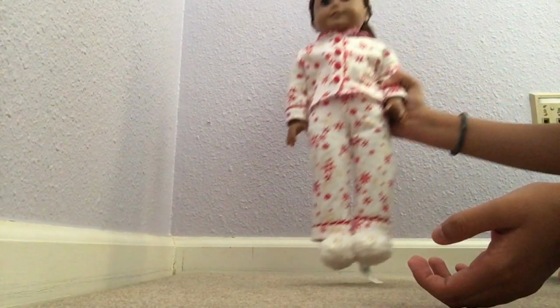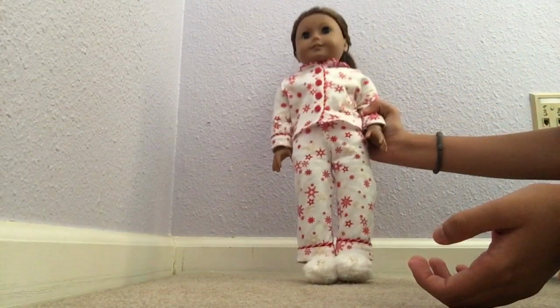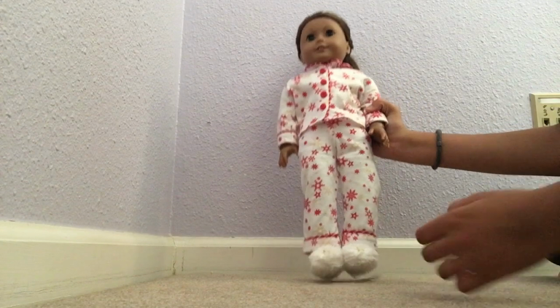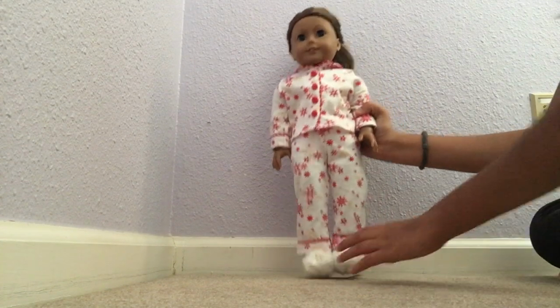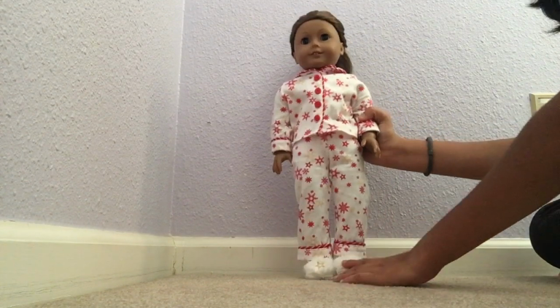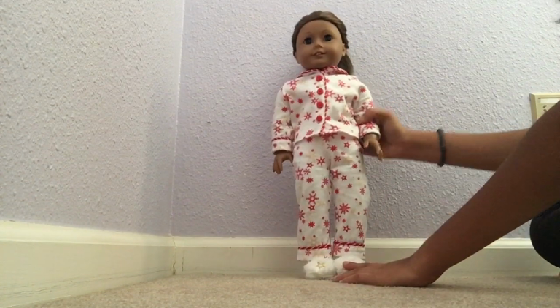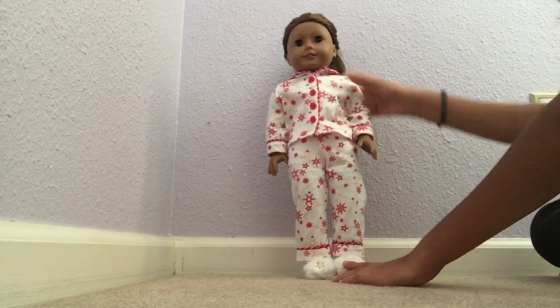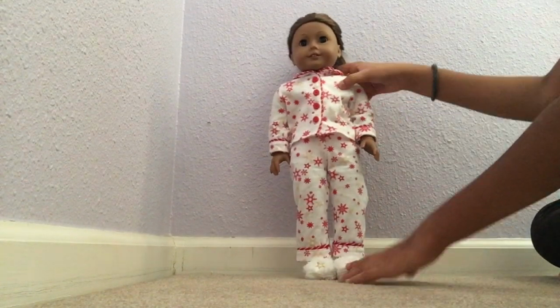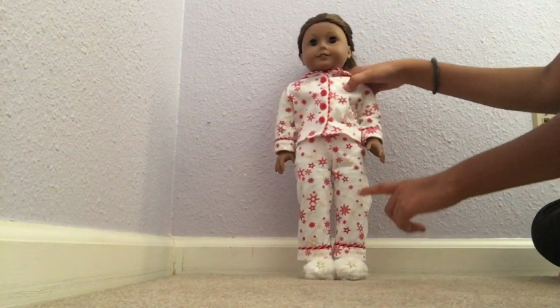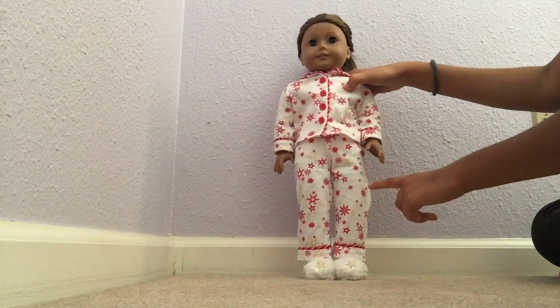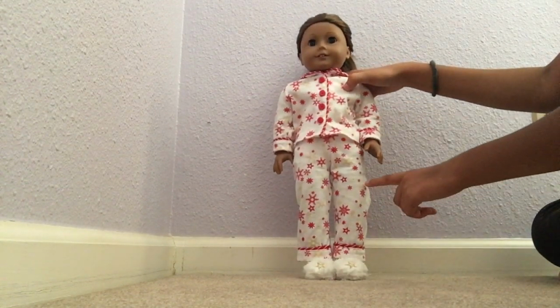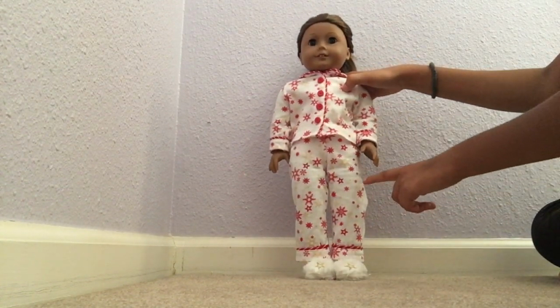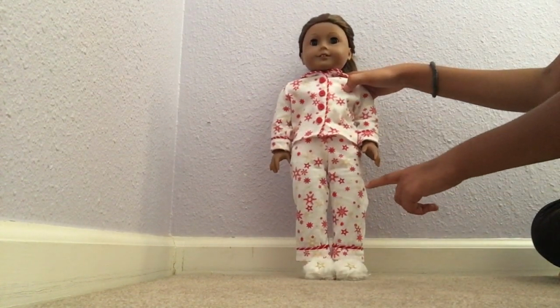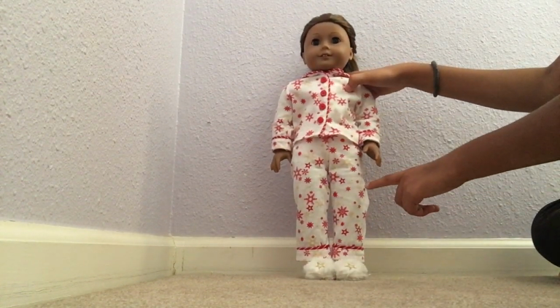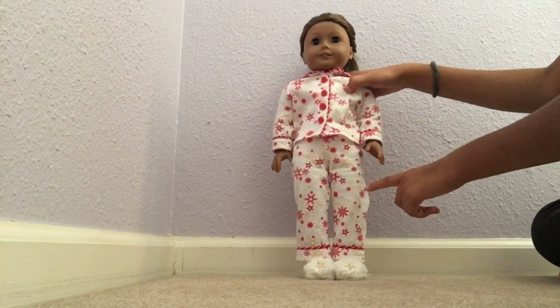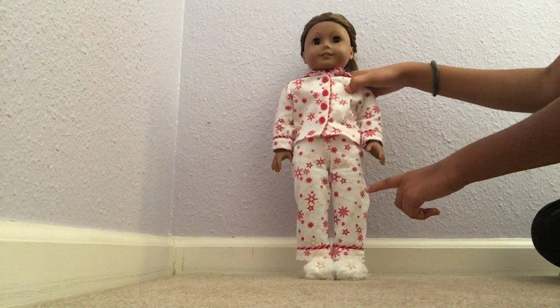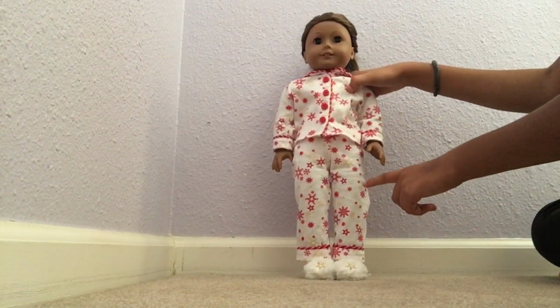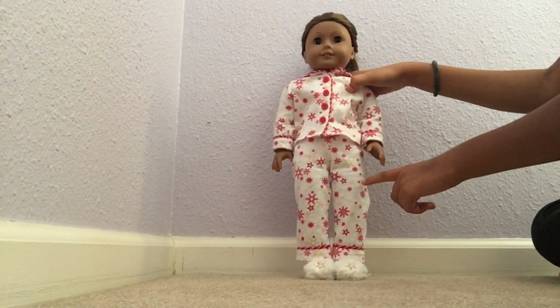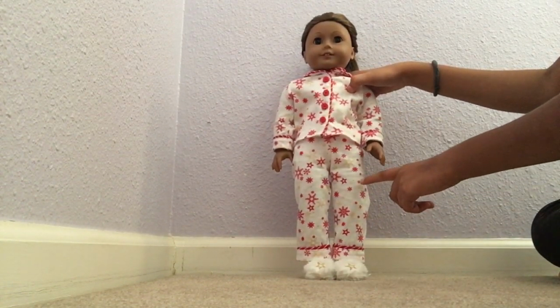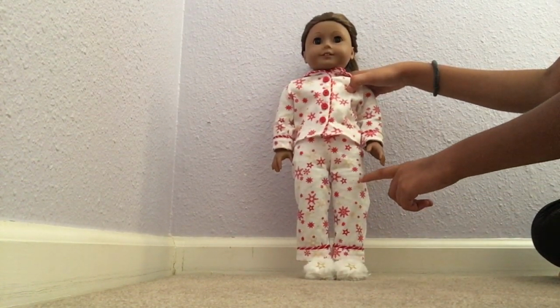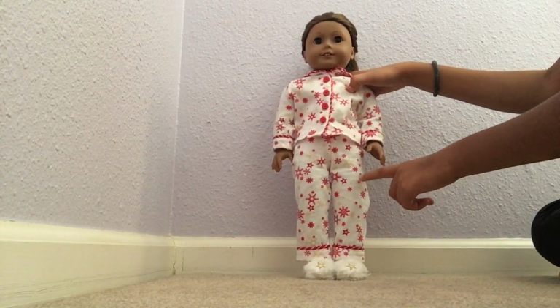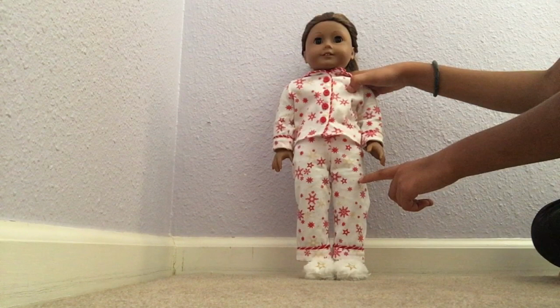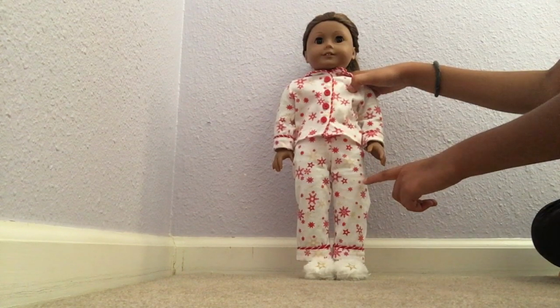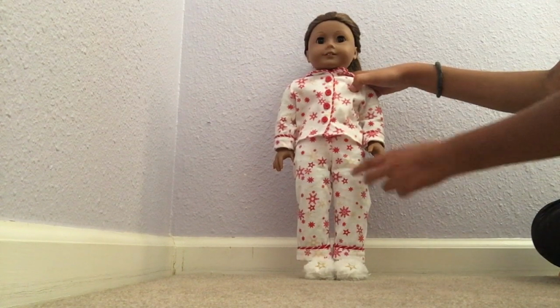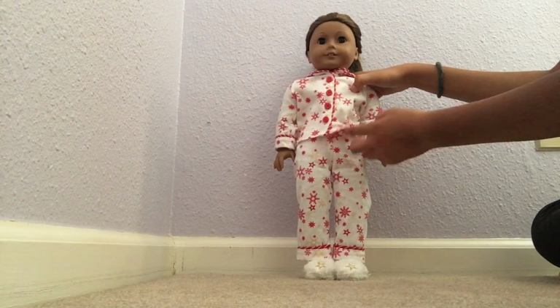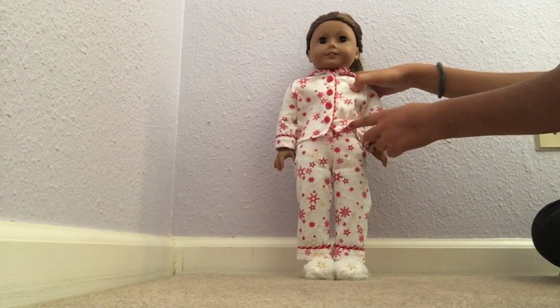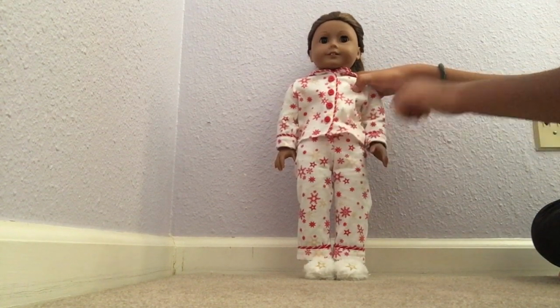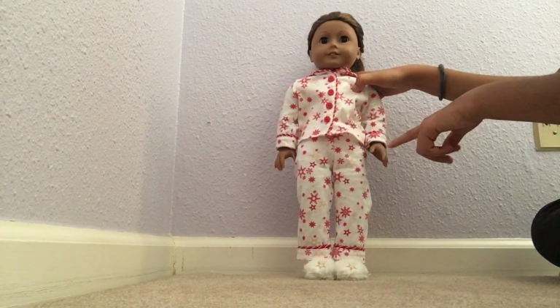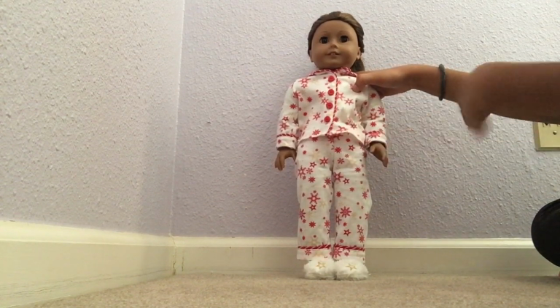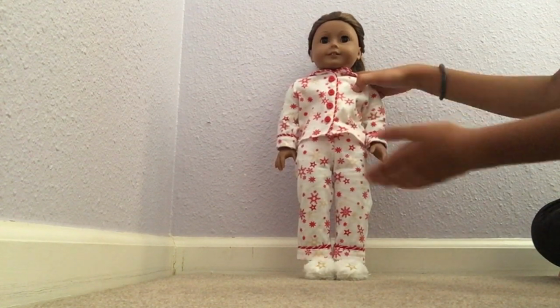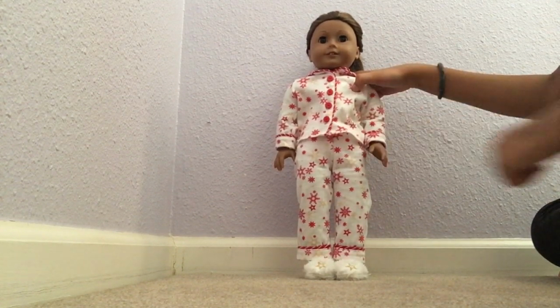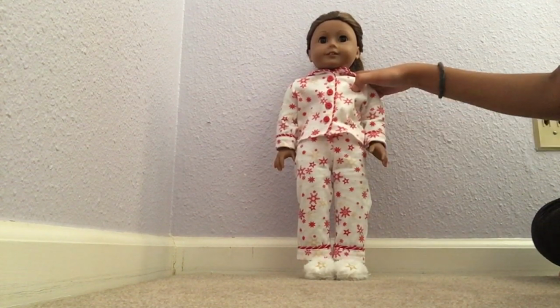Next, let's go to her pants. It's got a red and cream star and snowflake design, and the waist is elastic, so it's easy to put on.